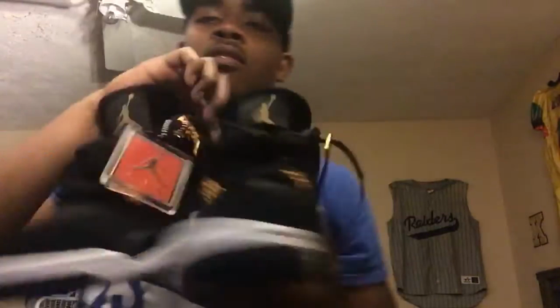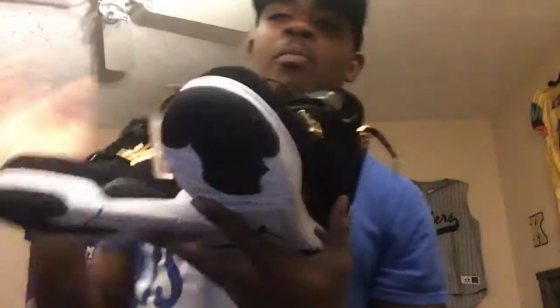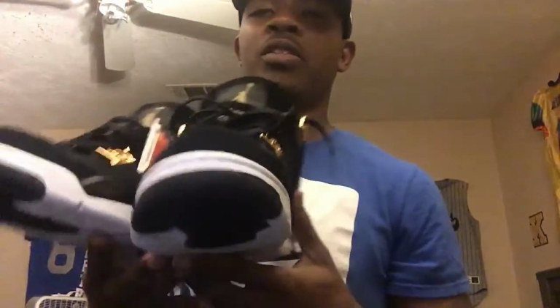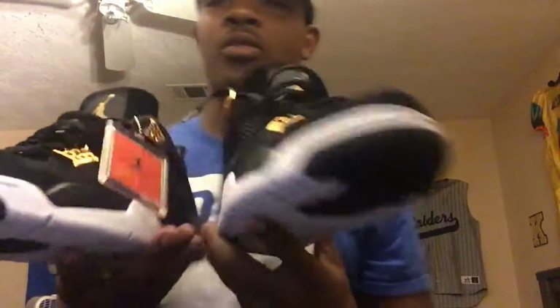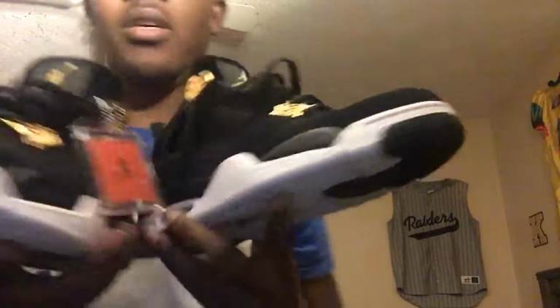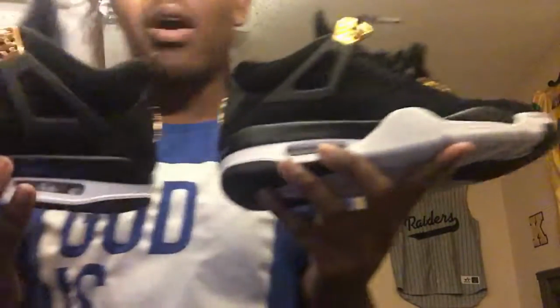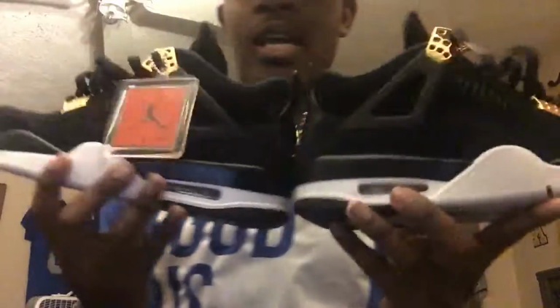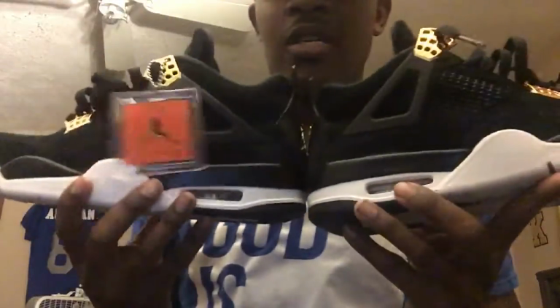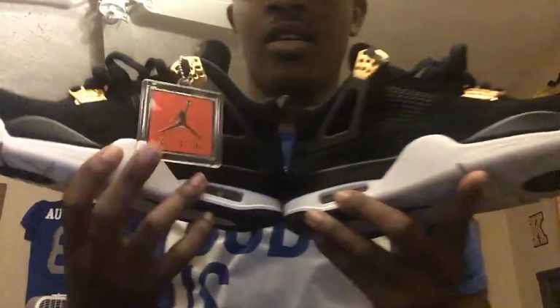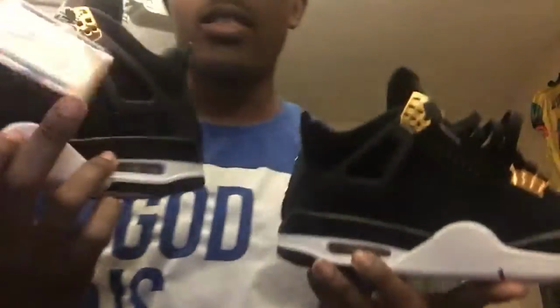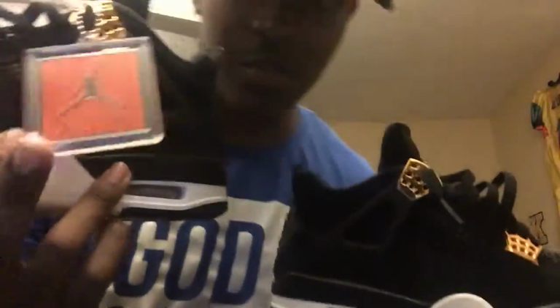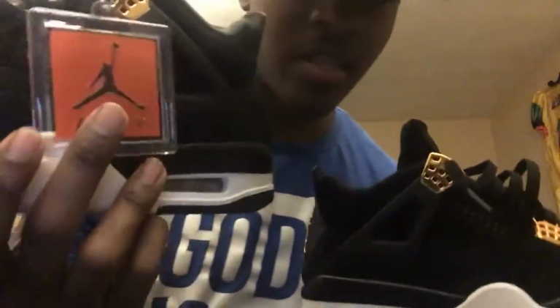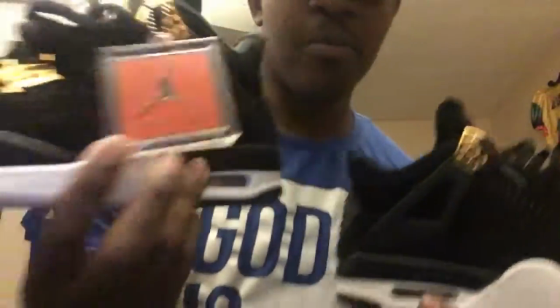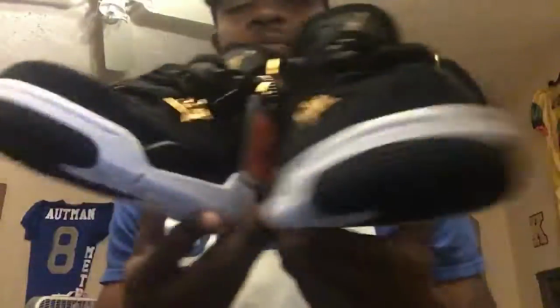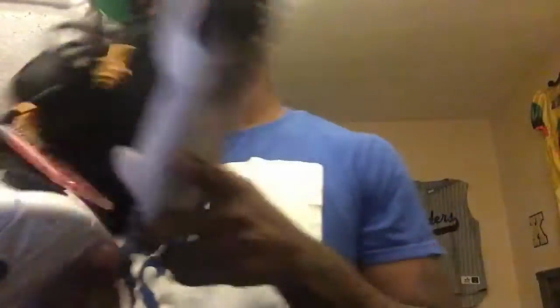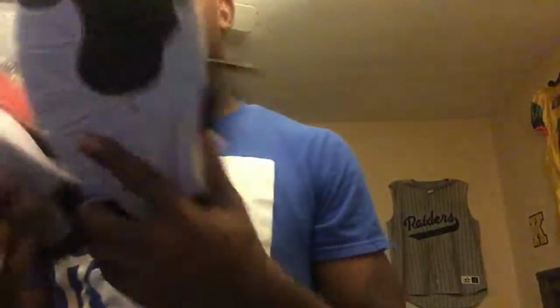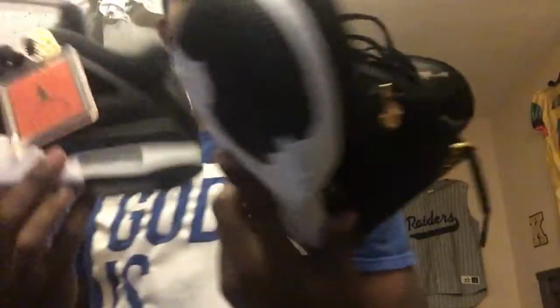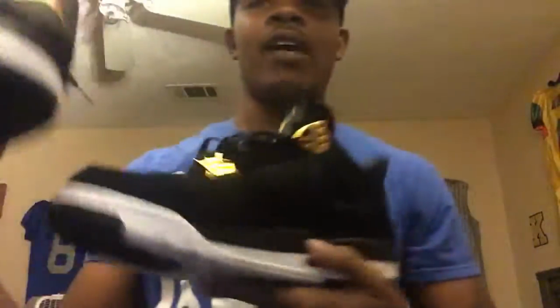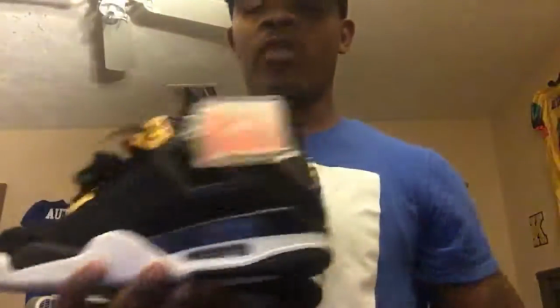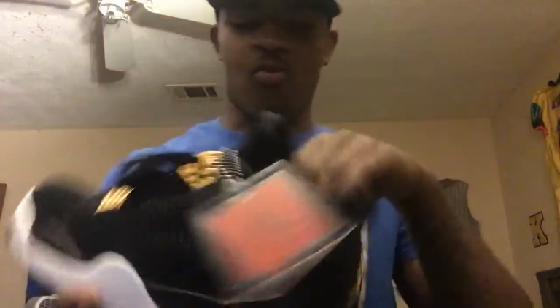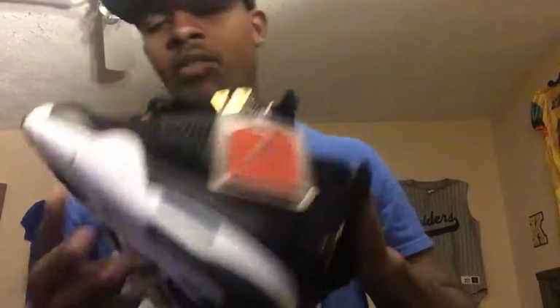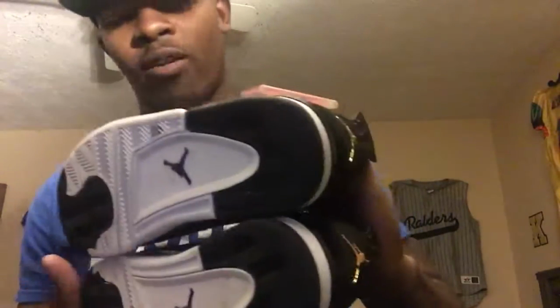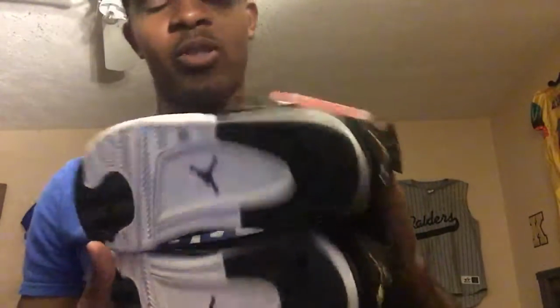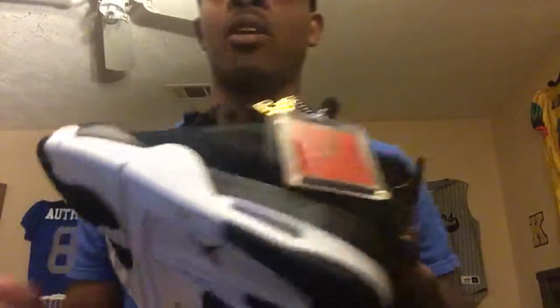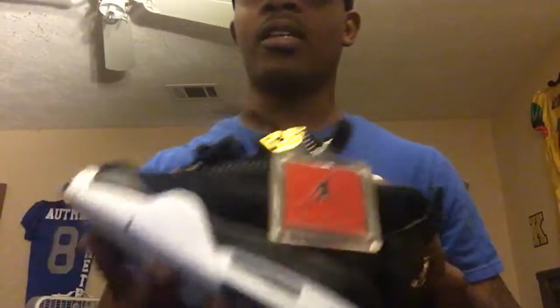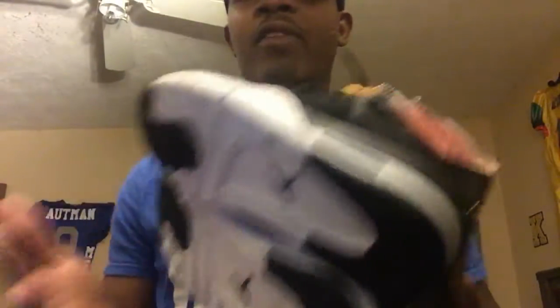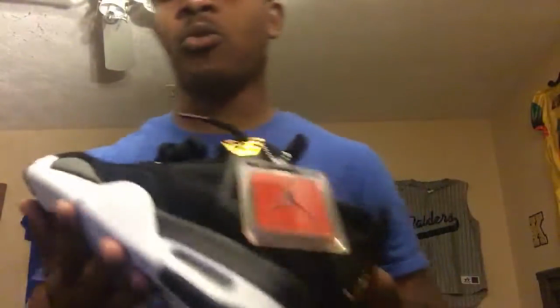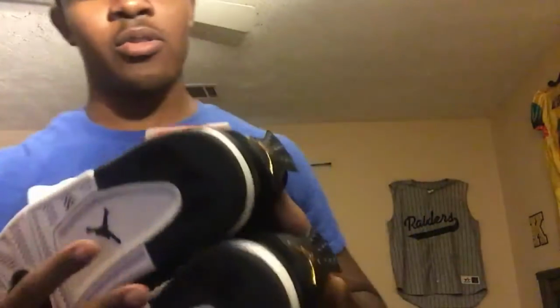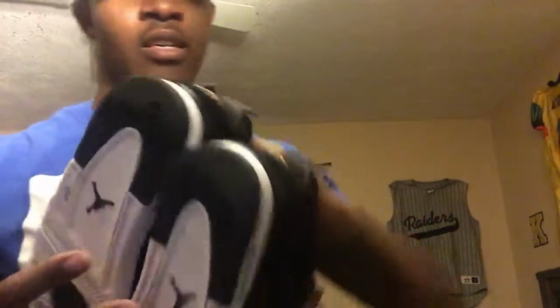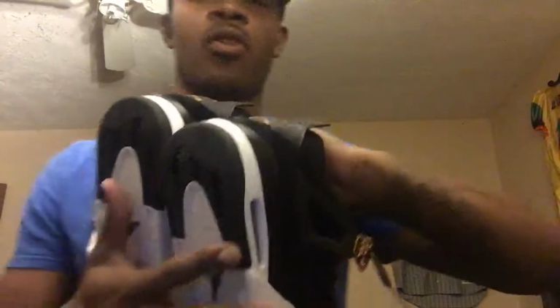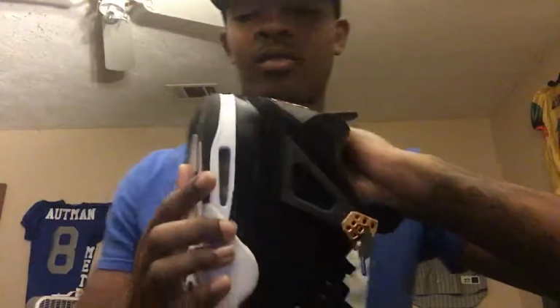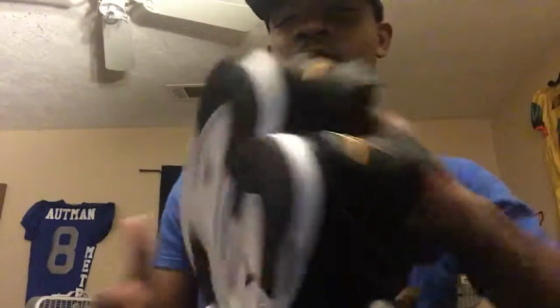These are my most recent pair of shoes — bought these last week. You can see I still have the Jordan tag on them. I've worn these like around three times already. These are my favorite shoes so far.